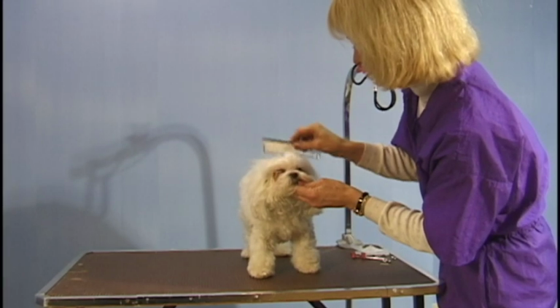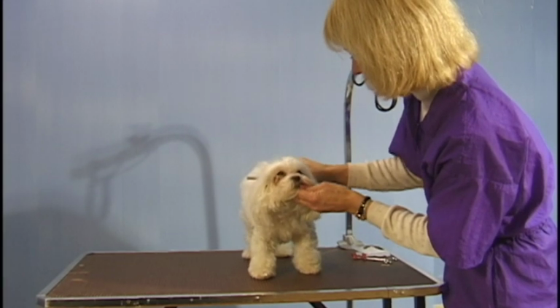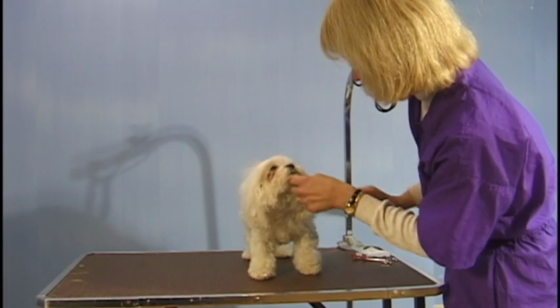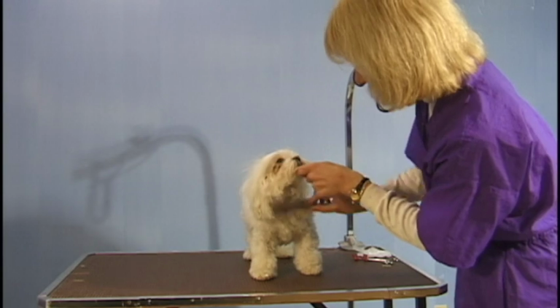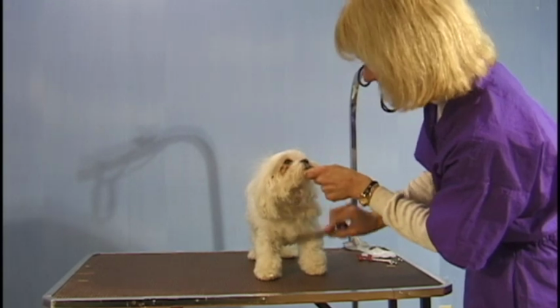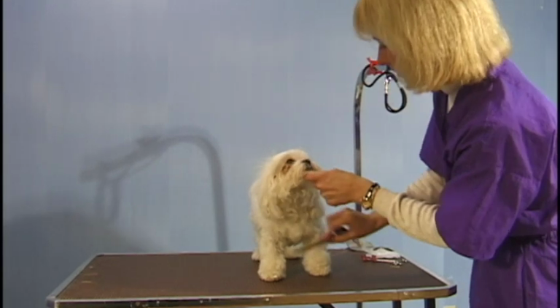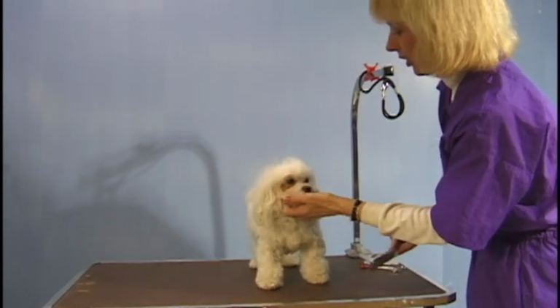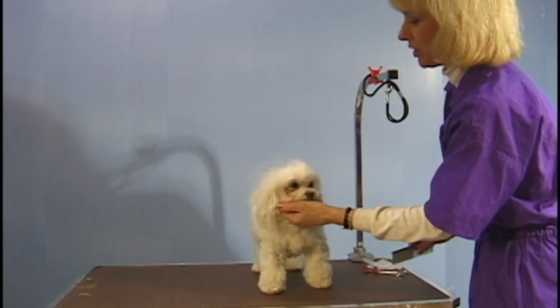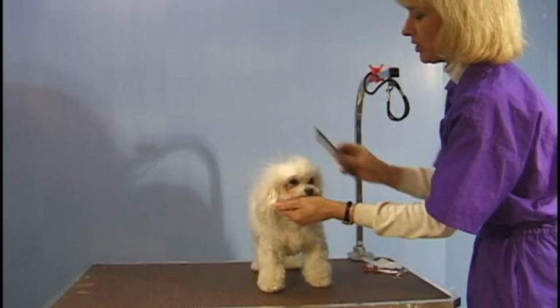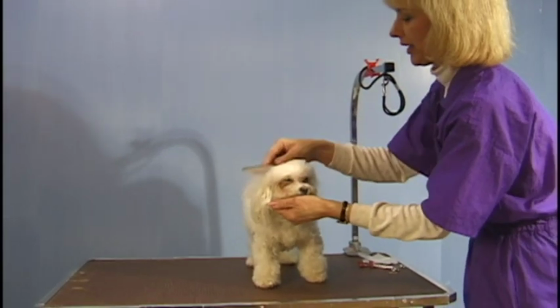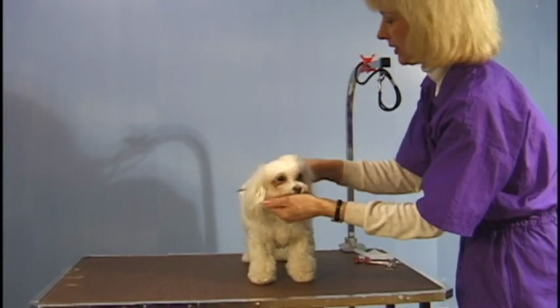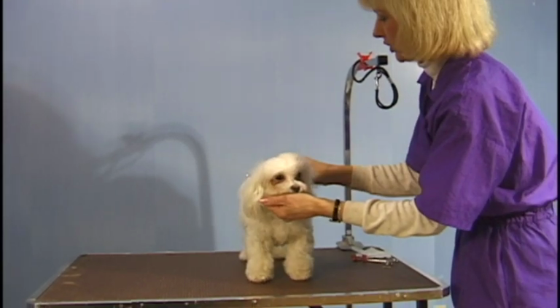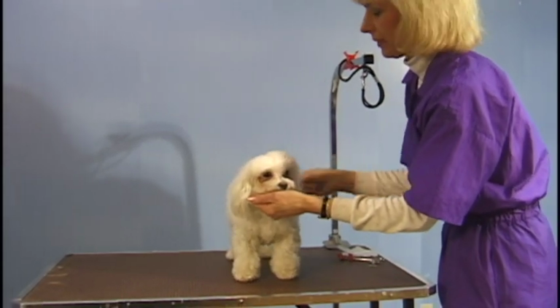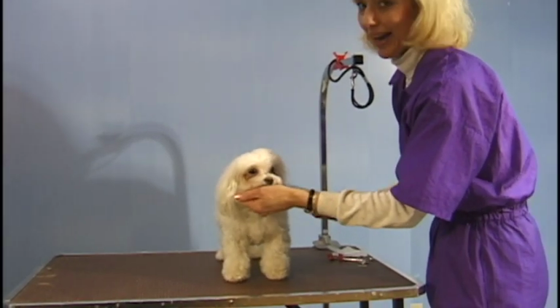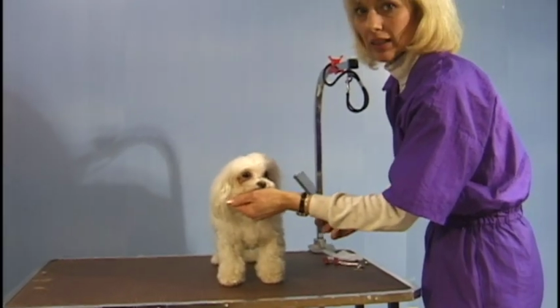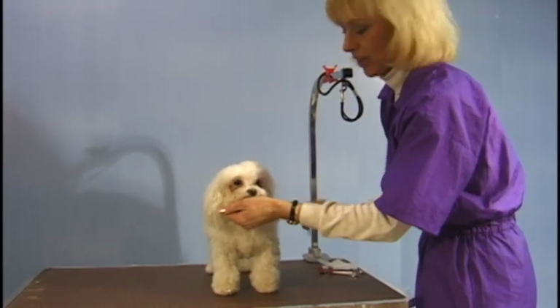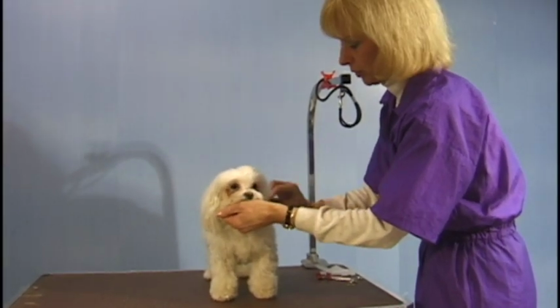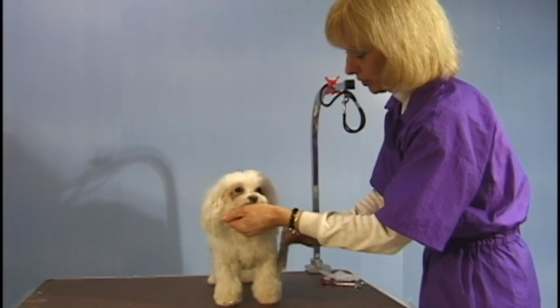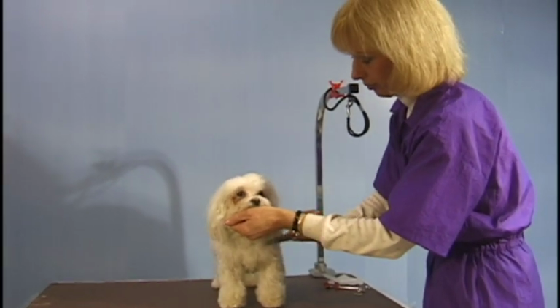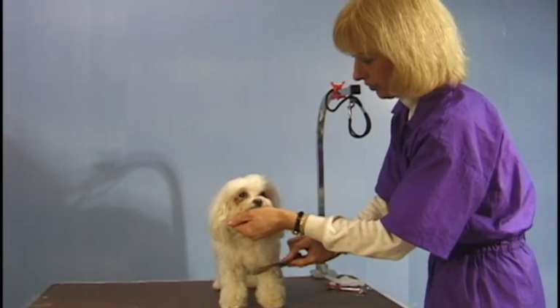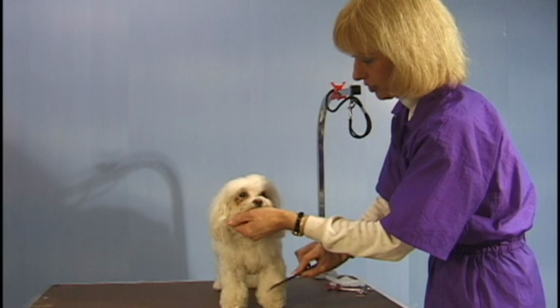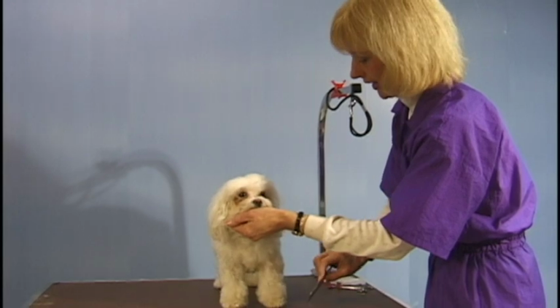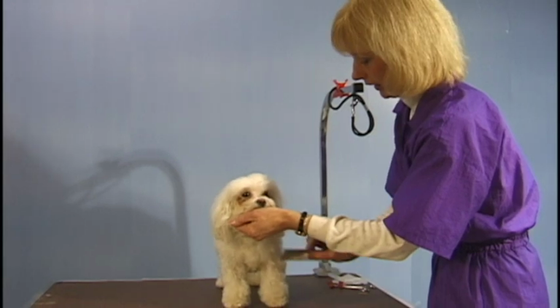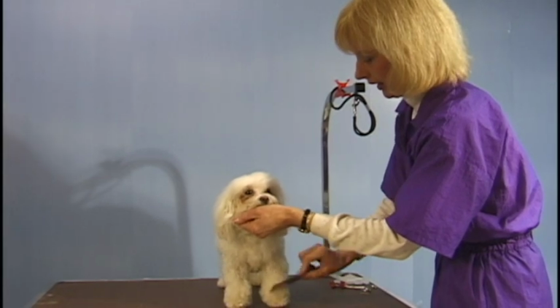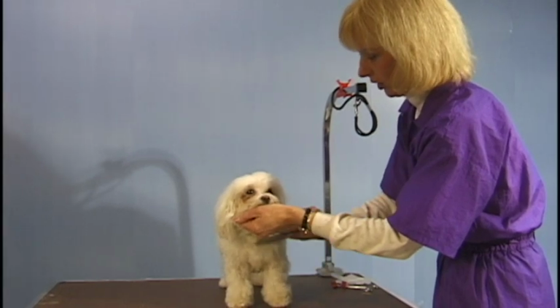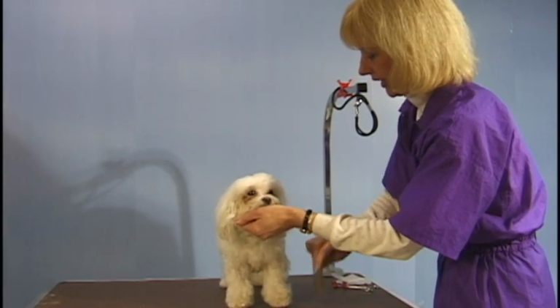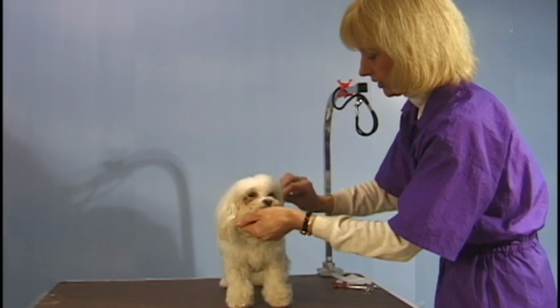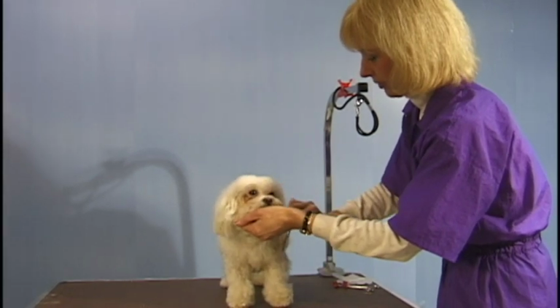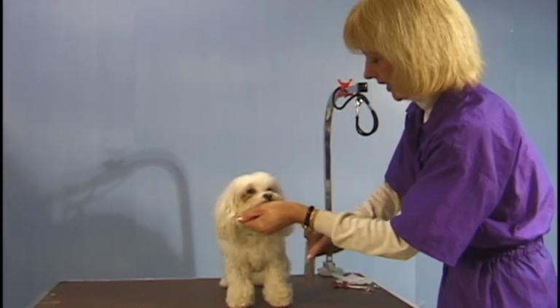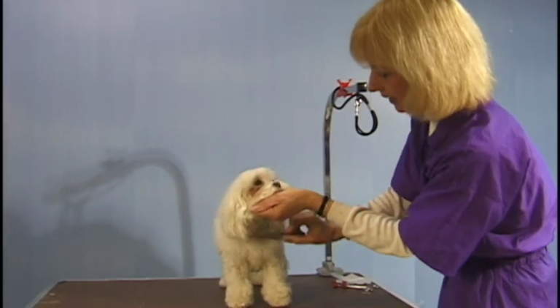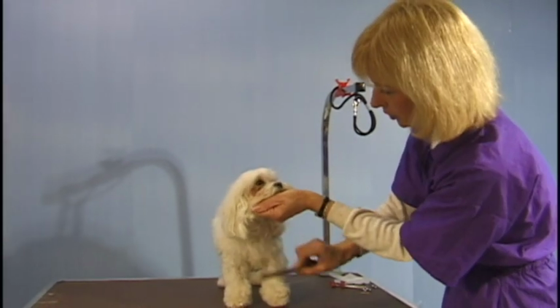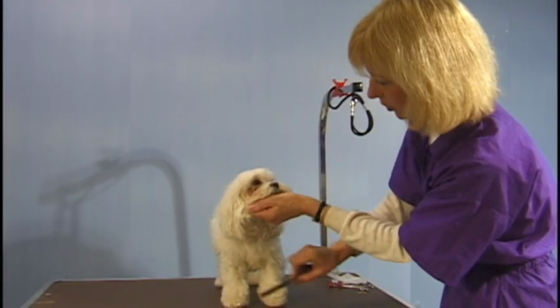Doobie, she's been — all the fundamental work has been done. She's been bathed and shampooed and fluff dried, and all the tangles have been taken out of her coat.